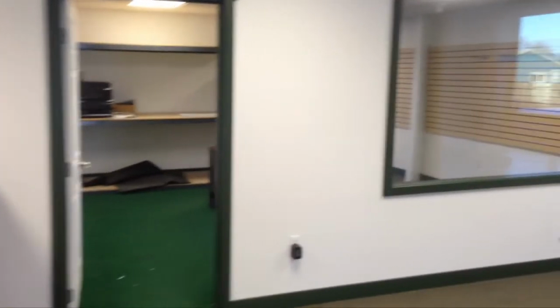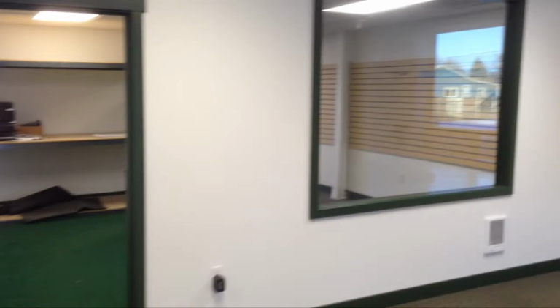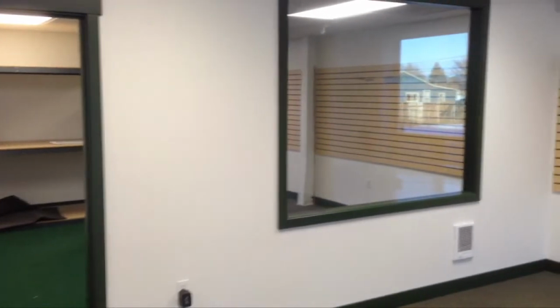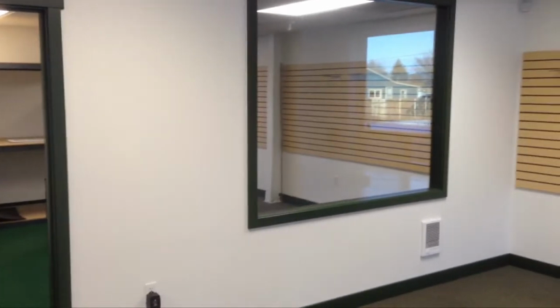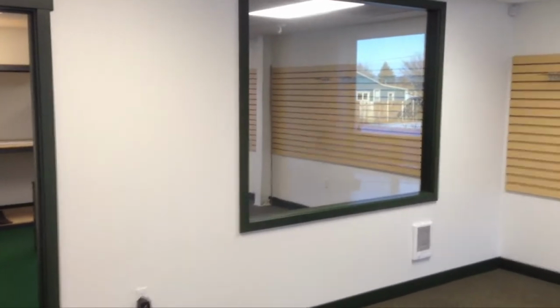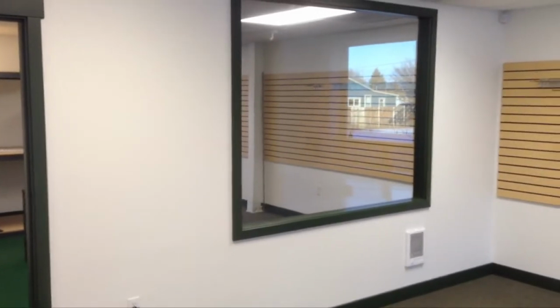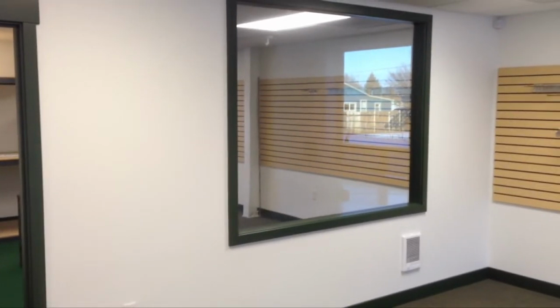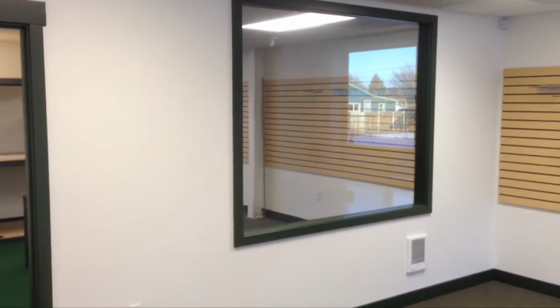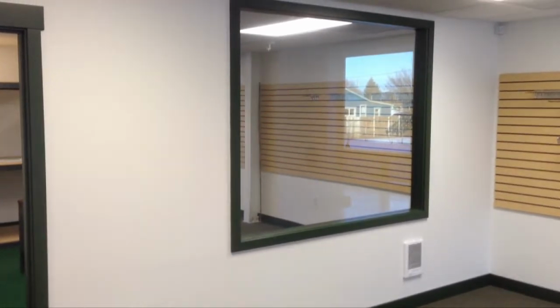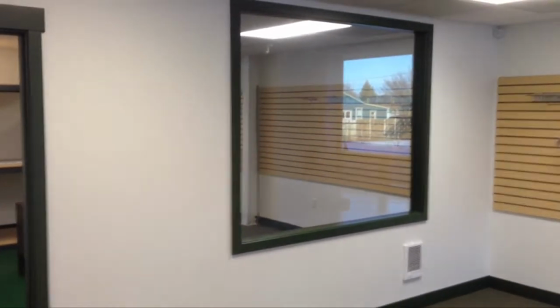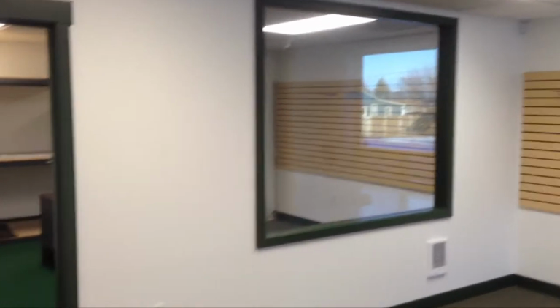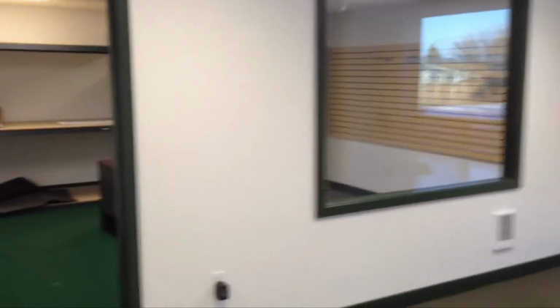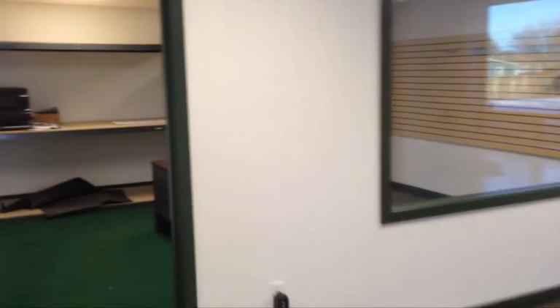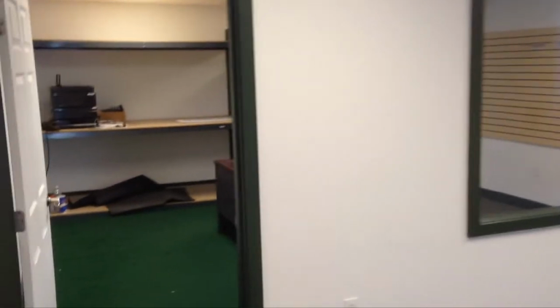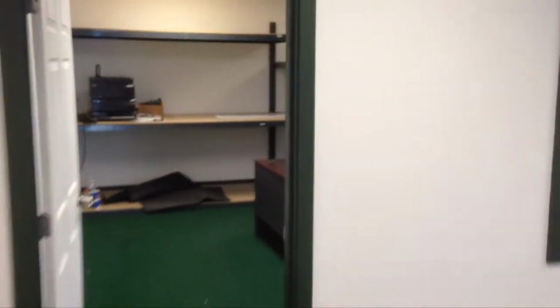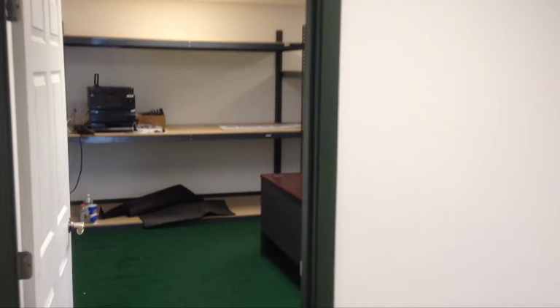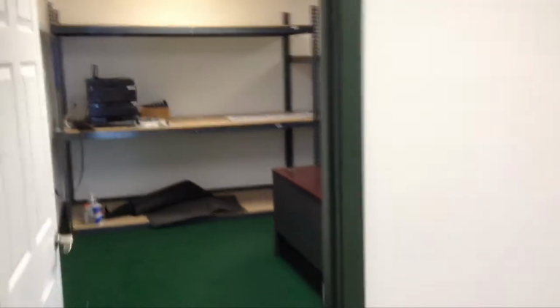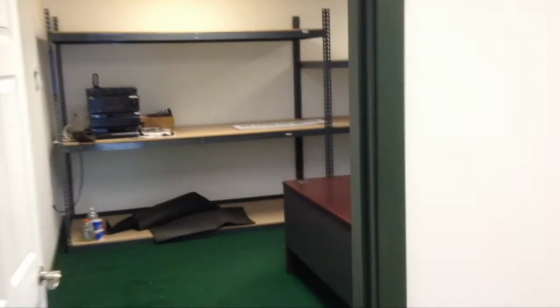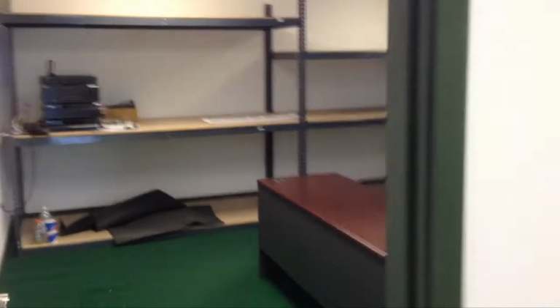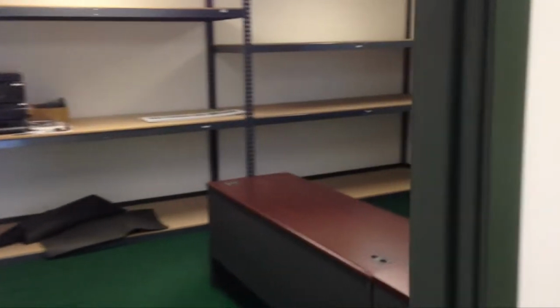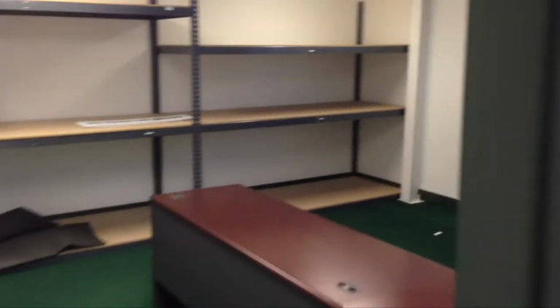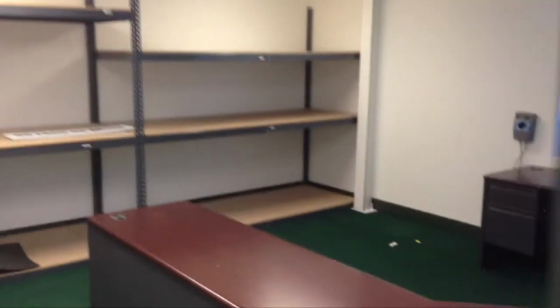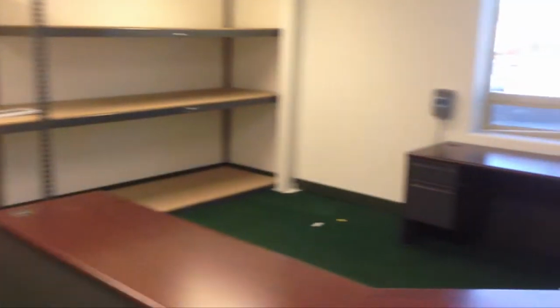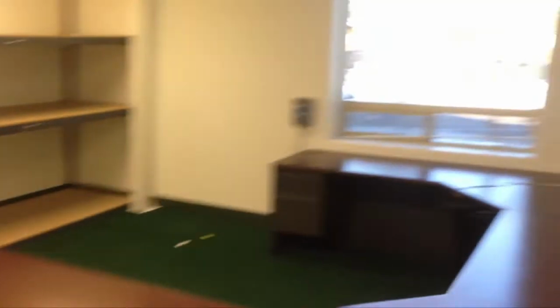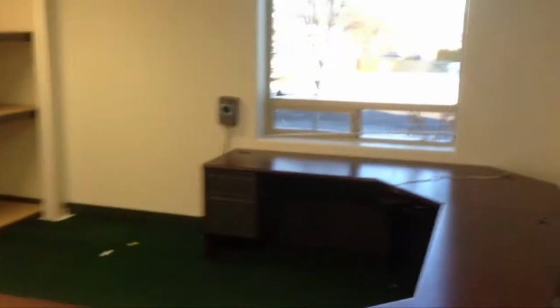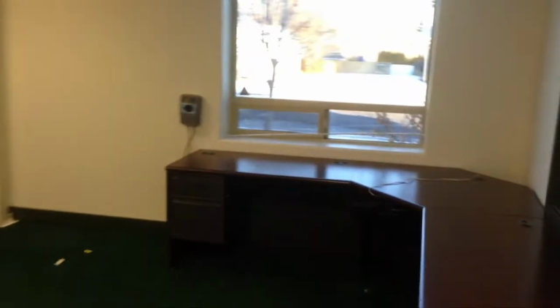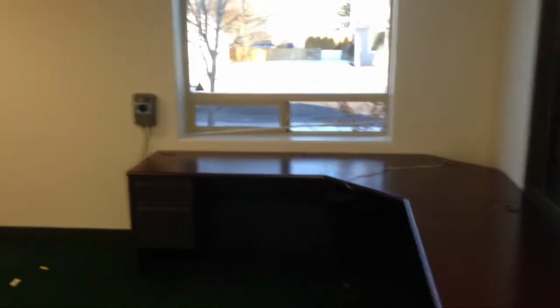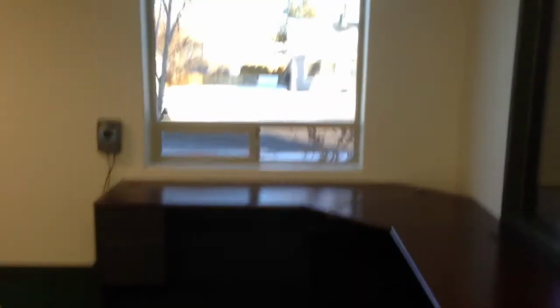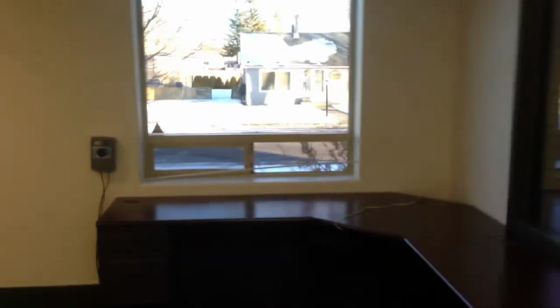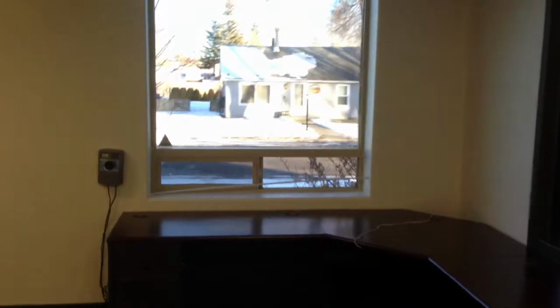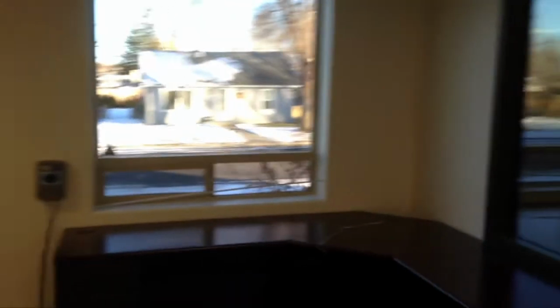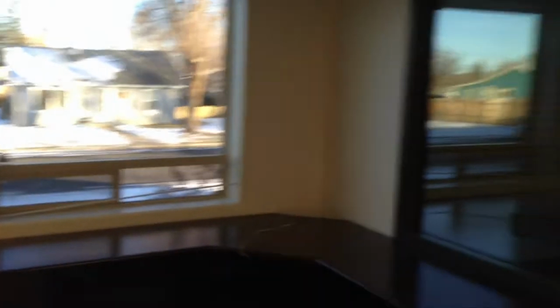This office, as you can see, has a one-way mirror. So from within the office, you can see into the foyer and see who's coming to greet you.